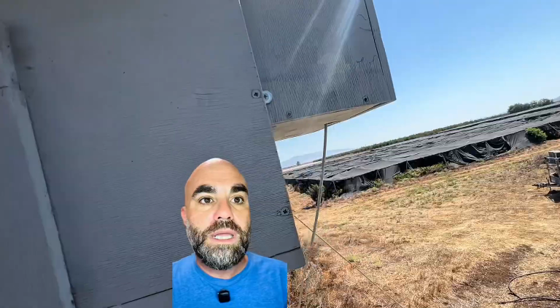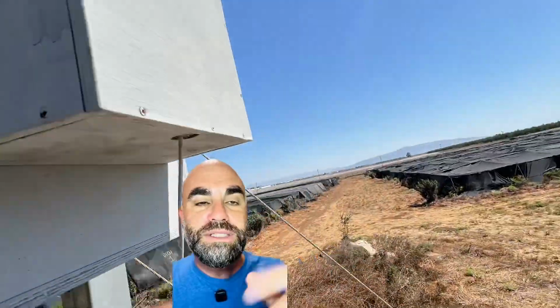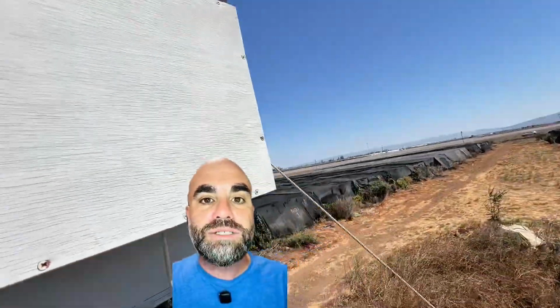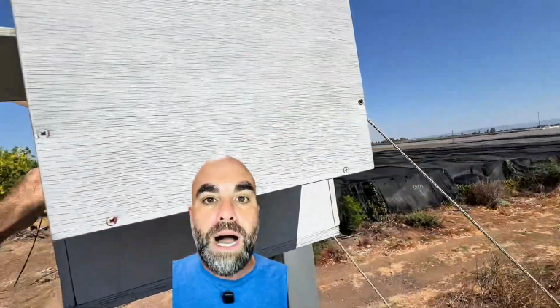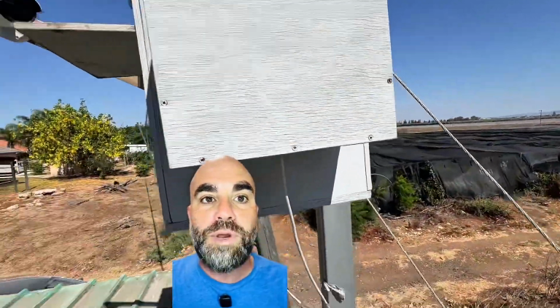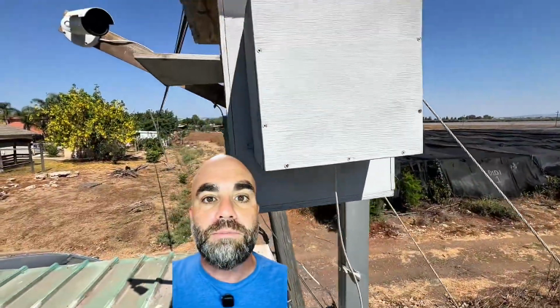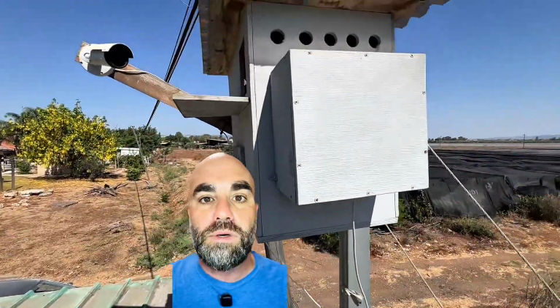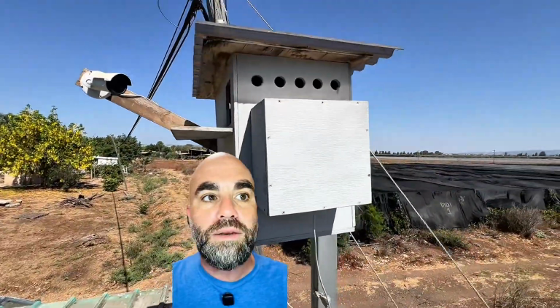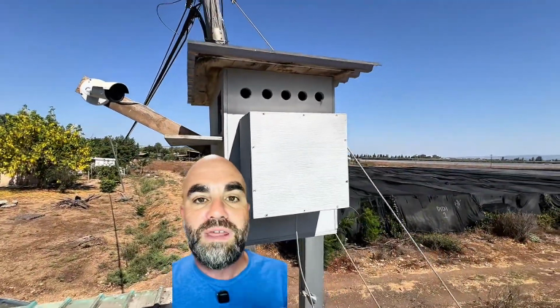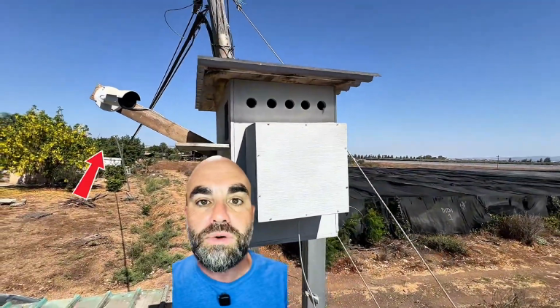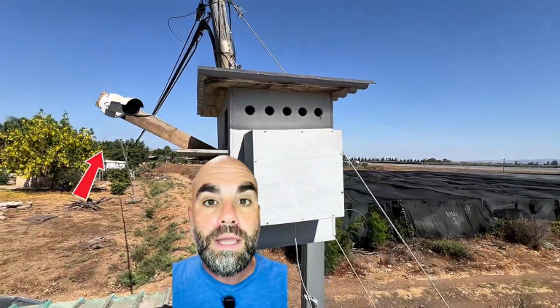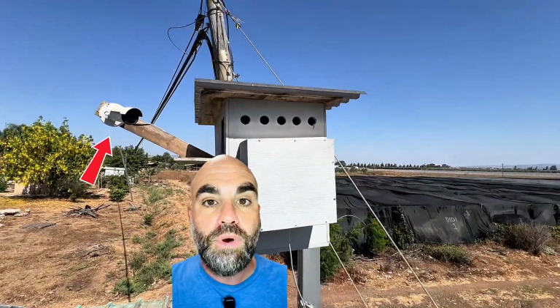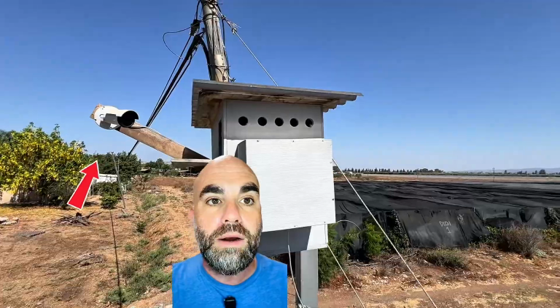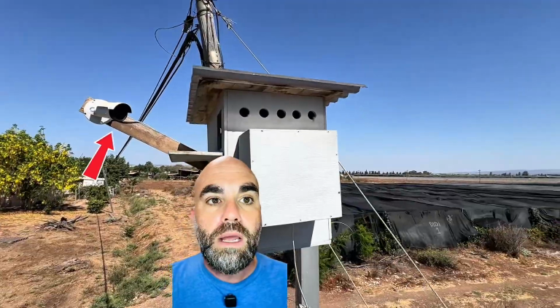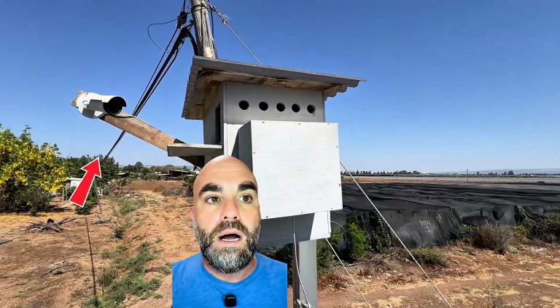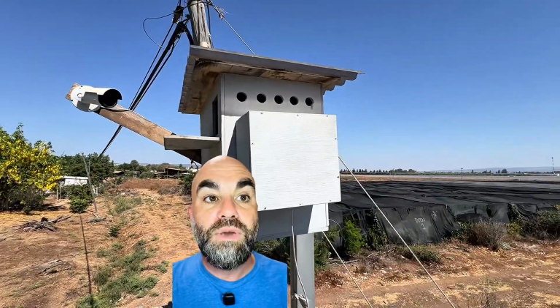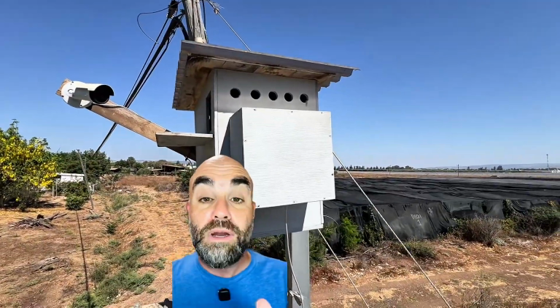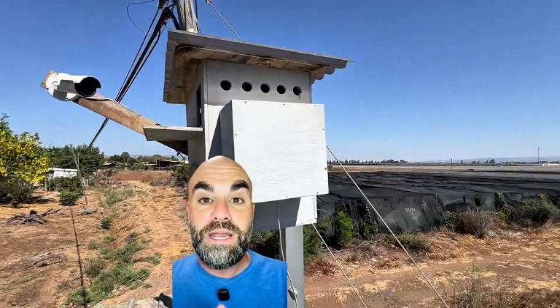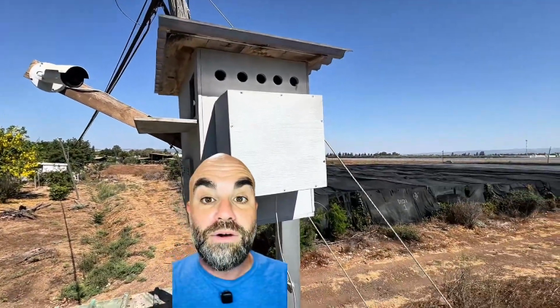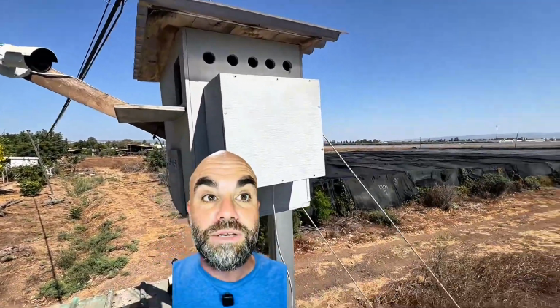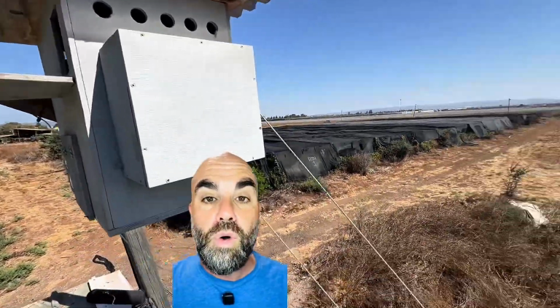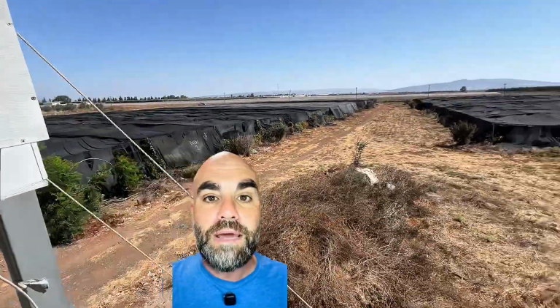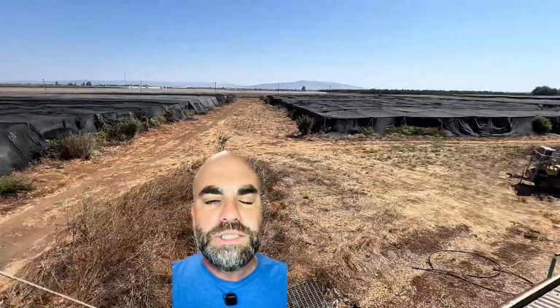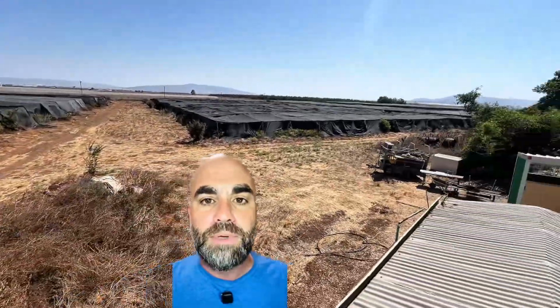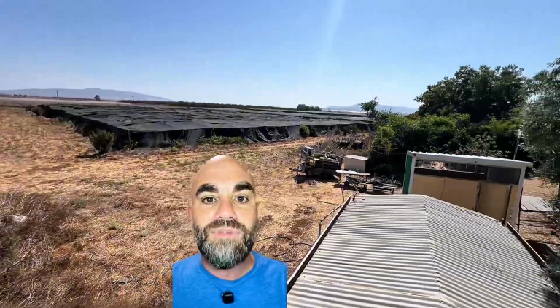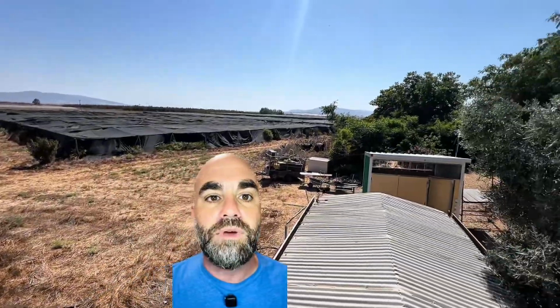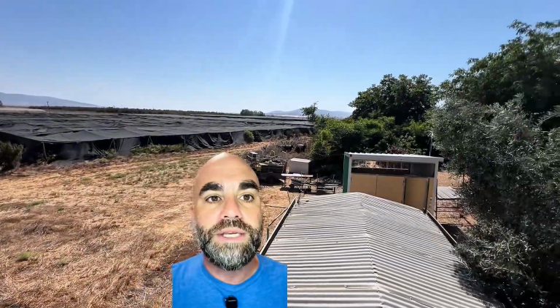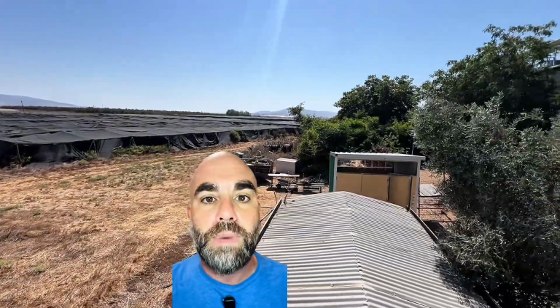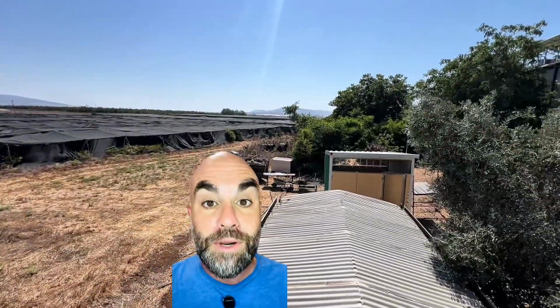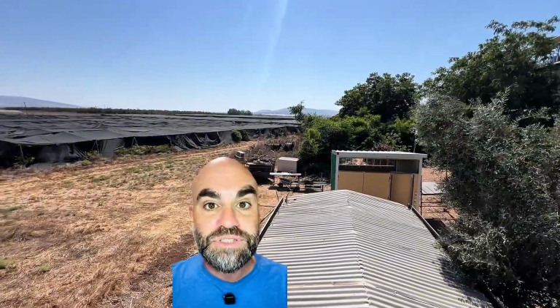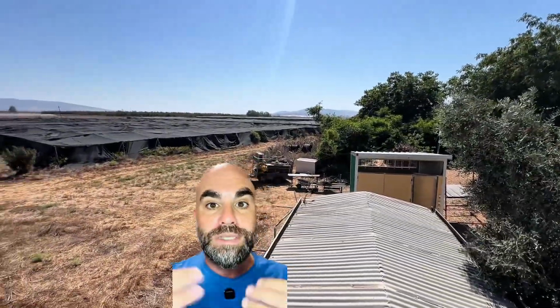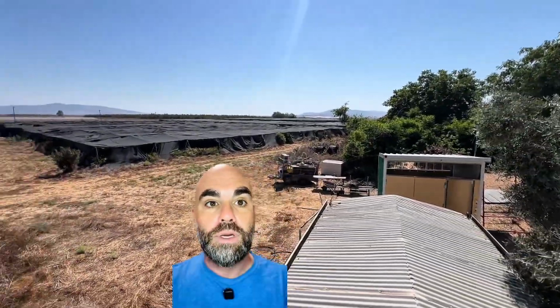So here you can see that external box — that's where the camera is located. You can see the external camera here. You can also see the air ventilation, the little holes that add ventilation.